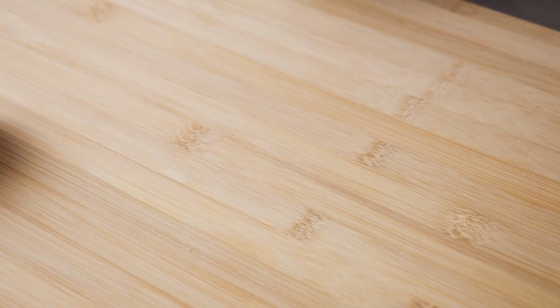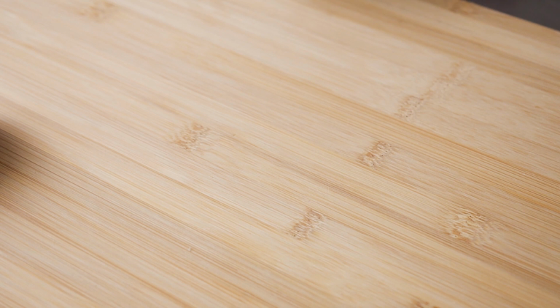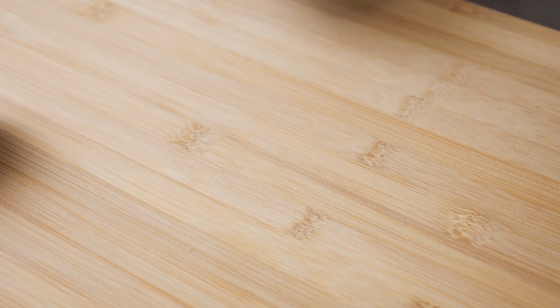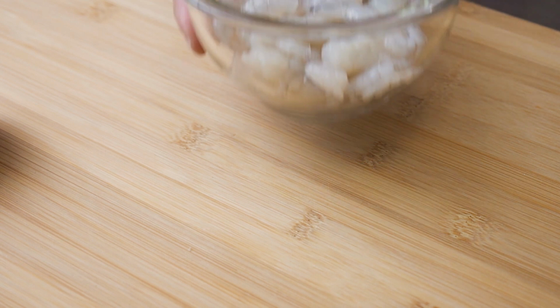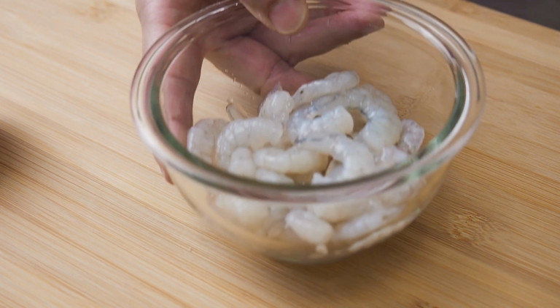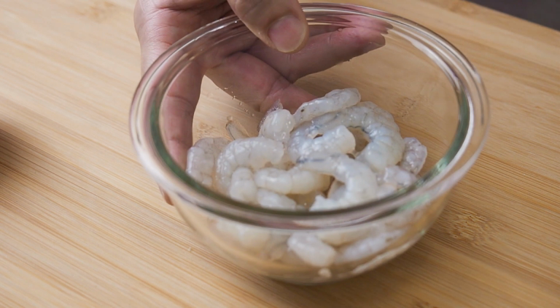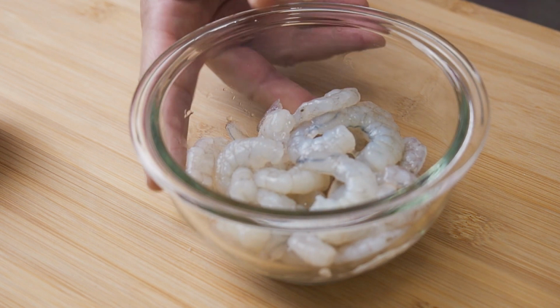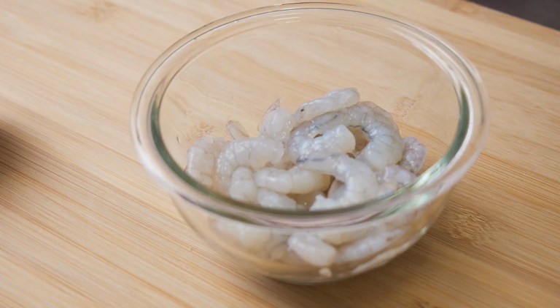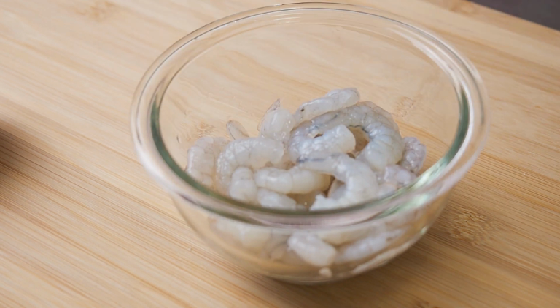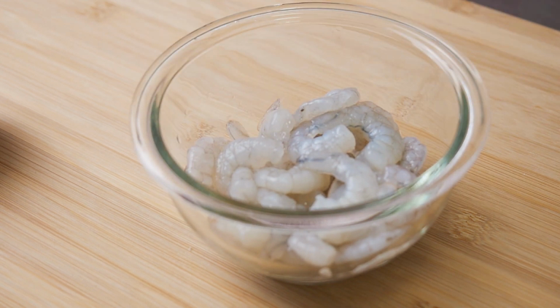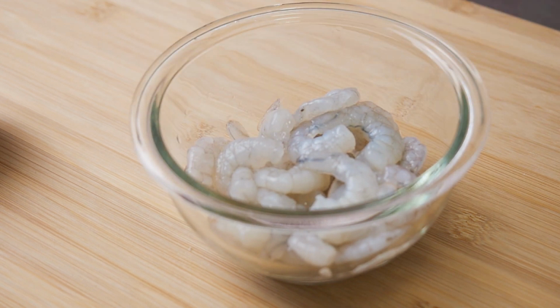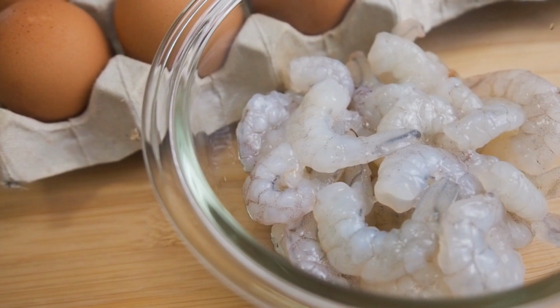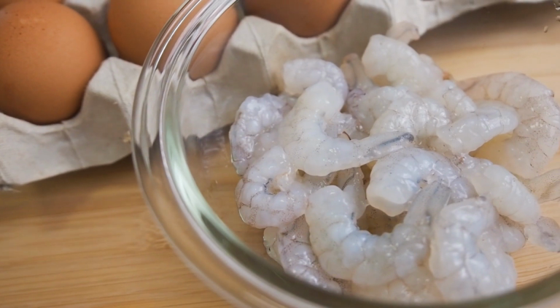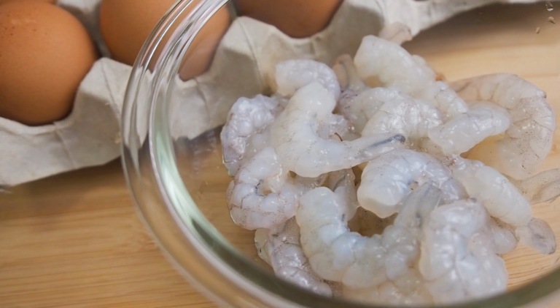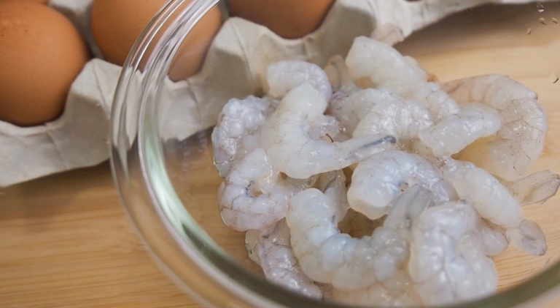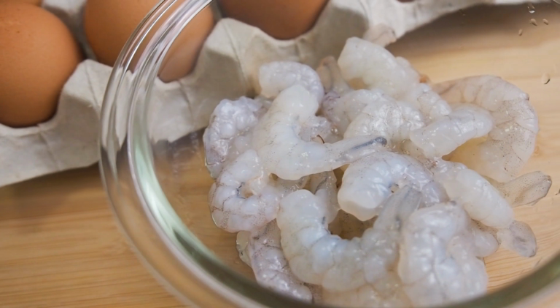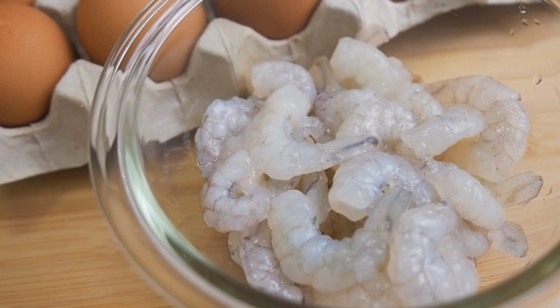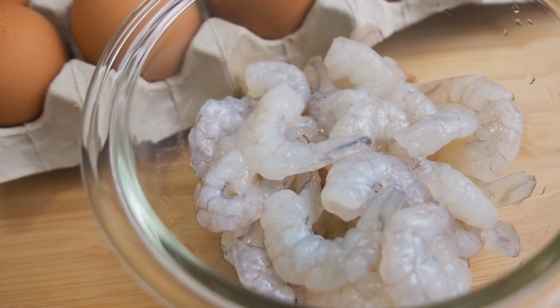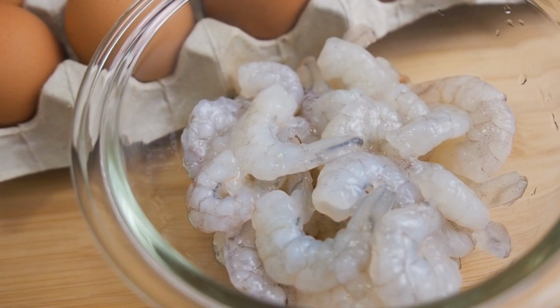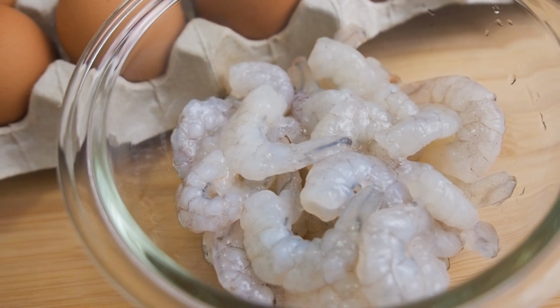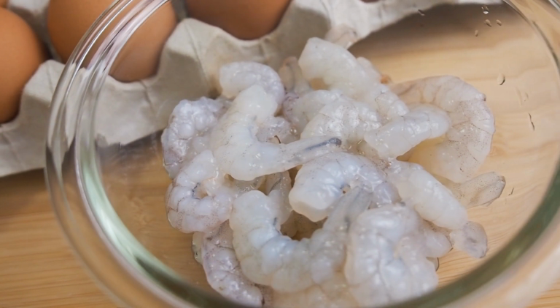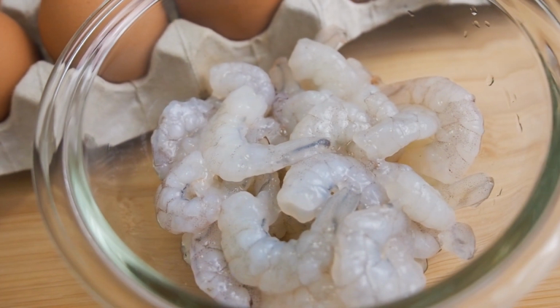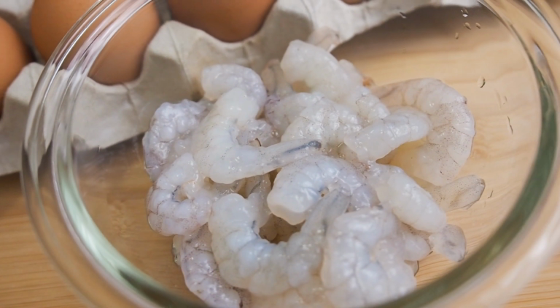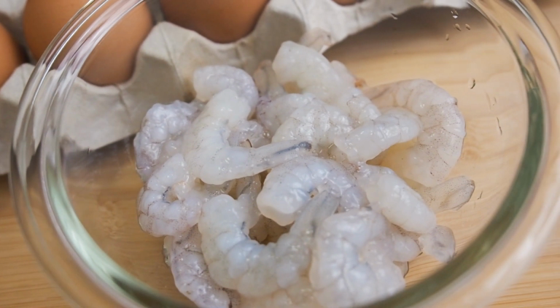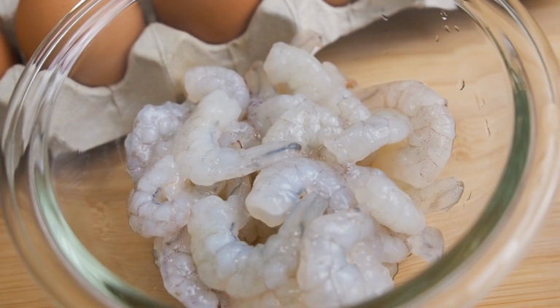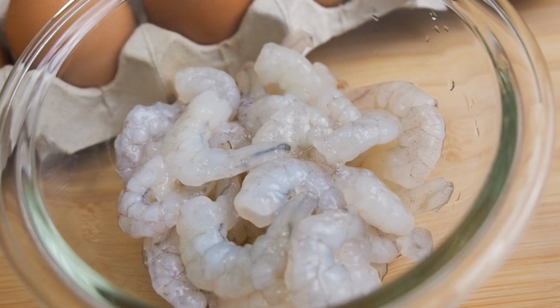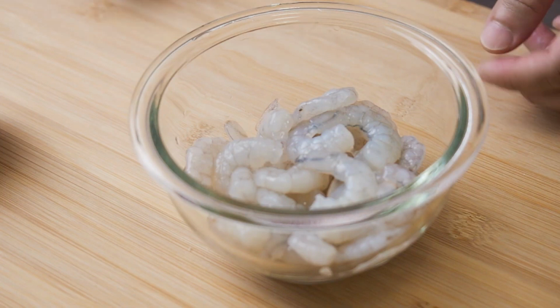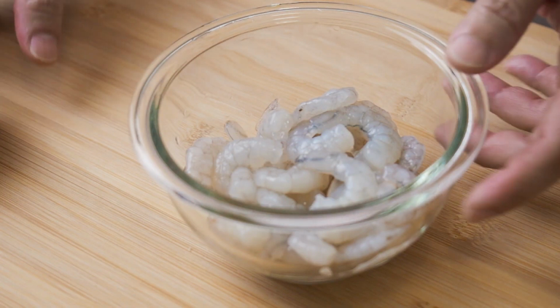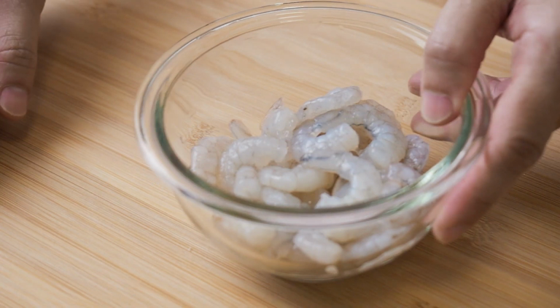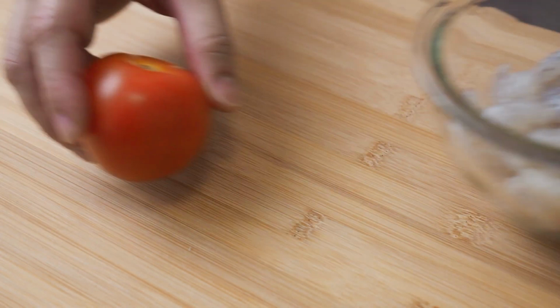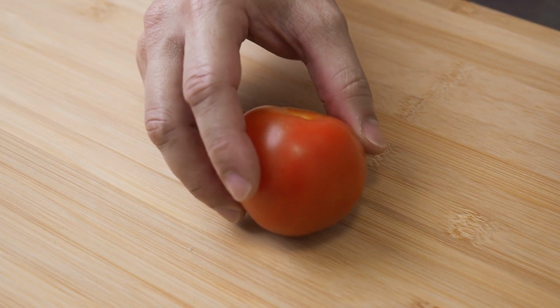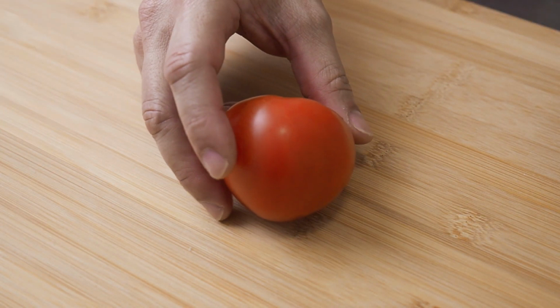We will also need 150g of medium-sized shrimps. I have already shelled and deveined them. And we will also need 1 chopped tomato.